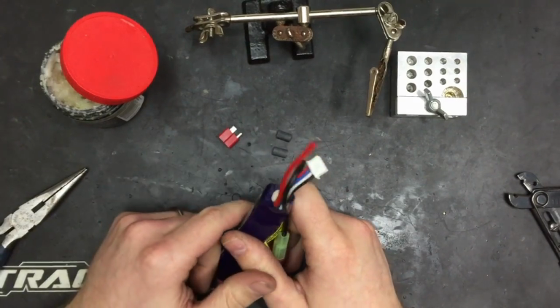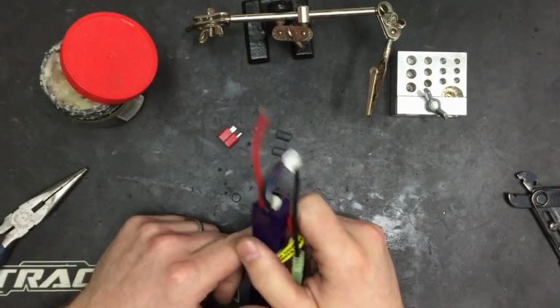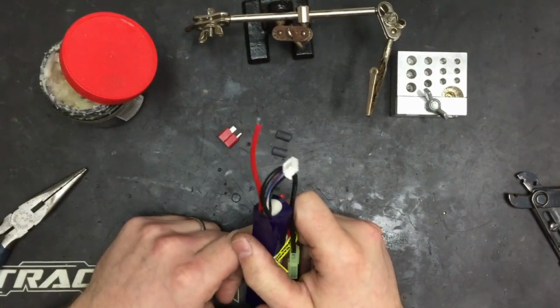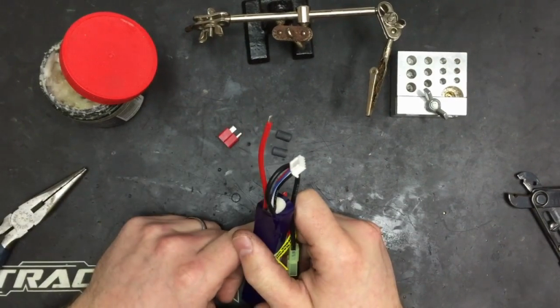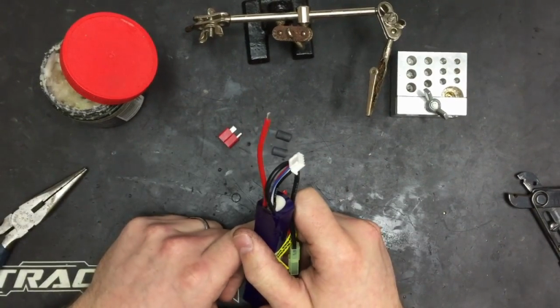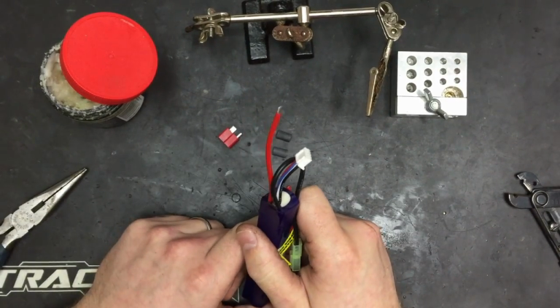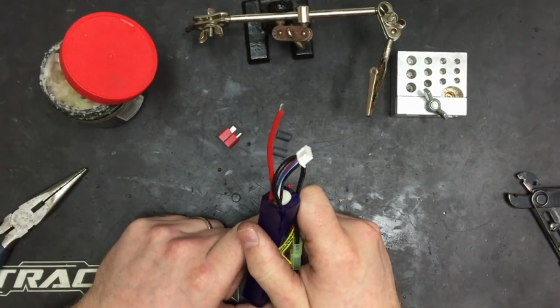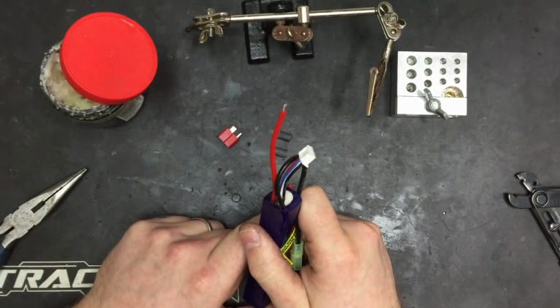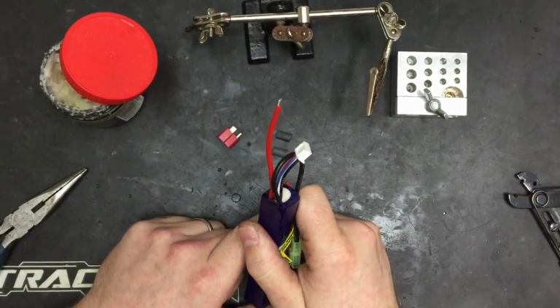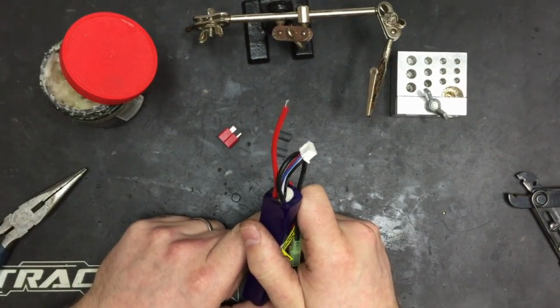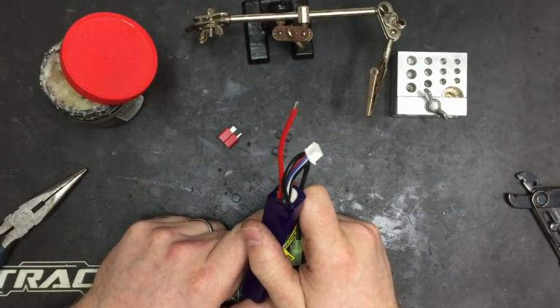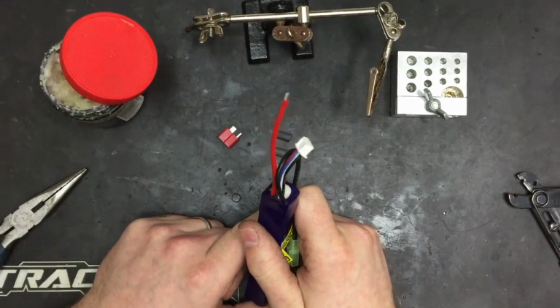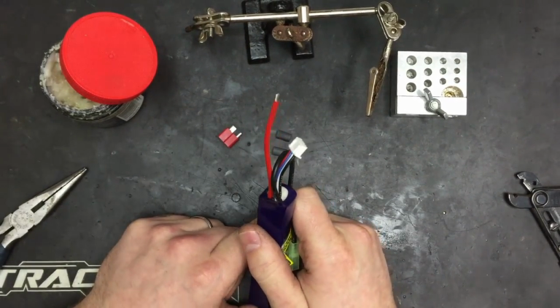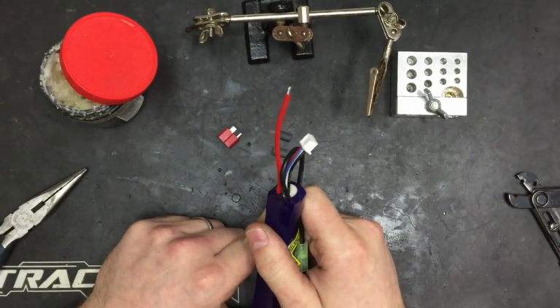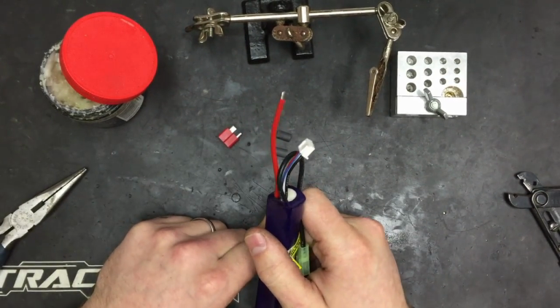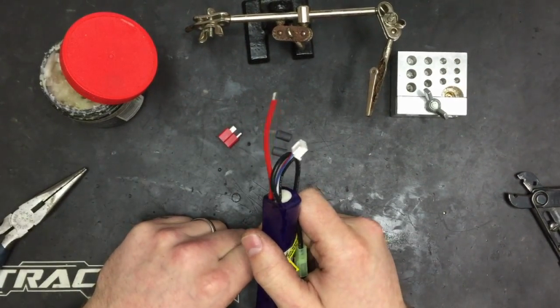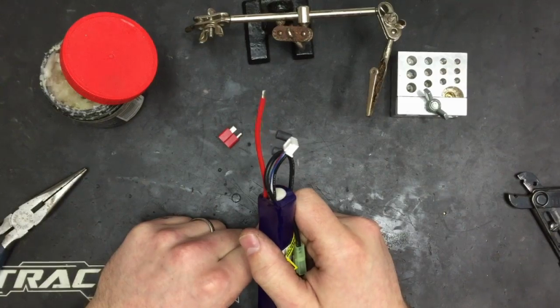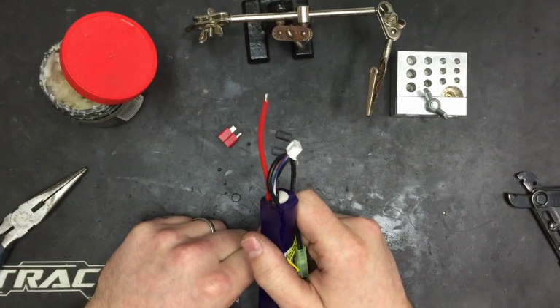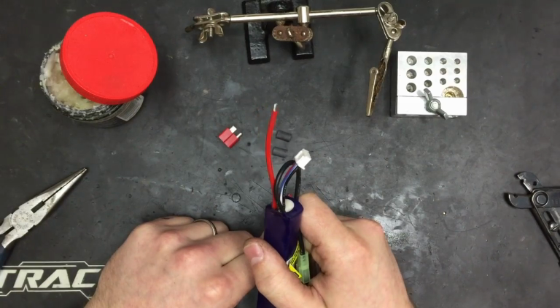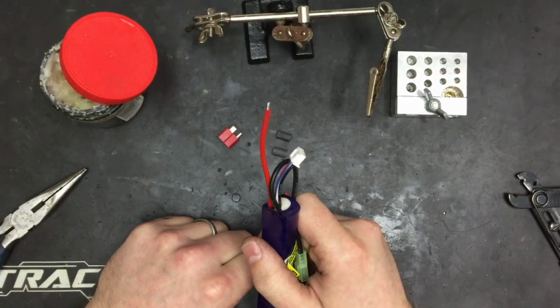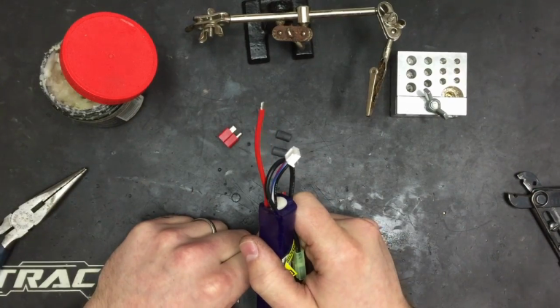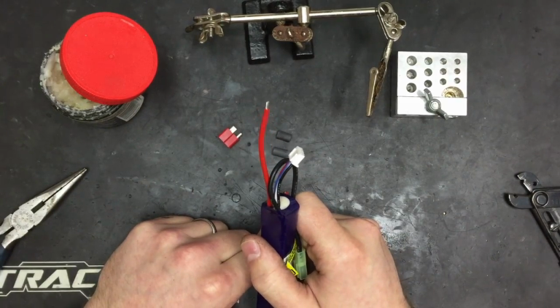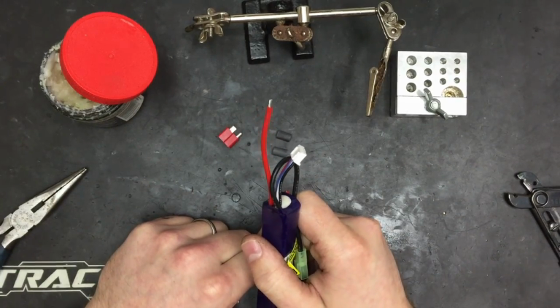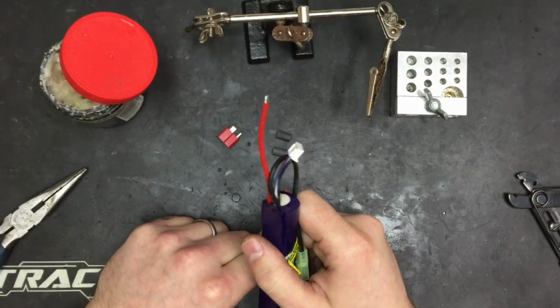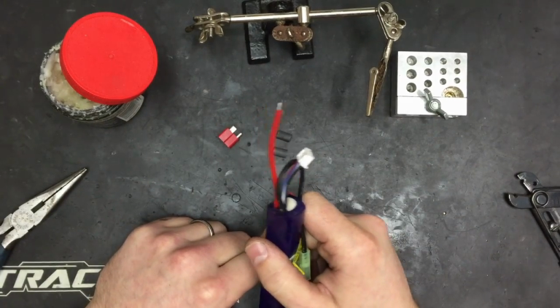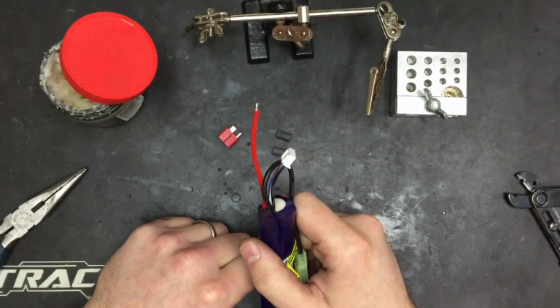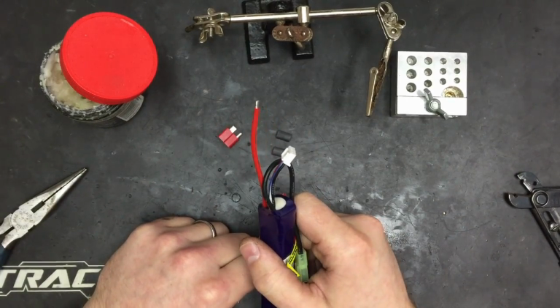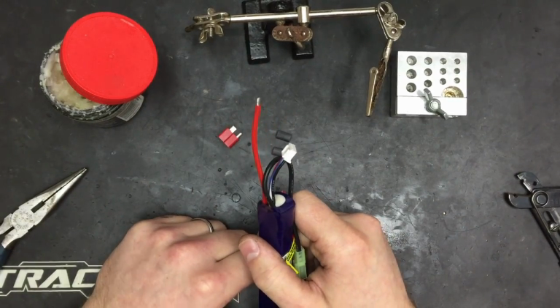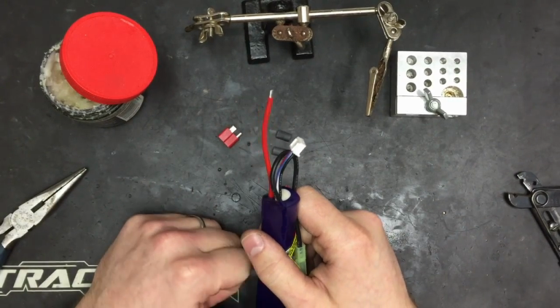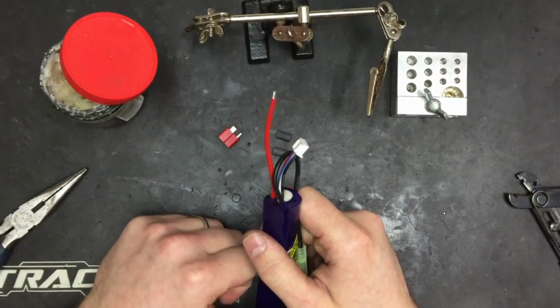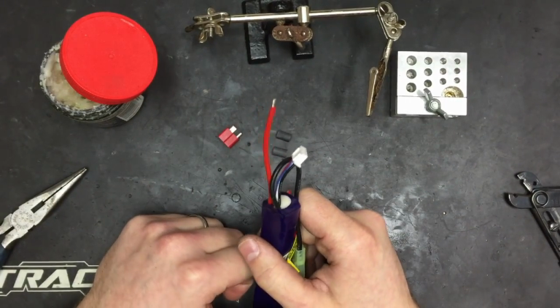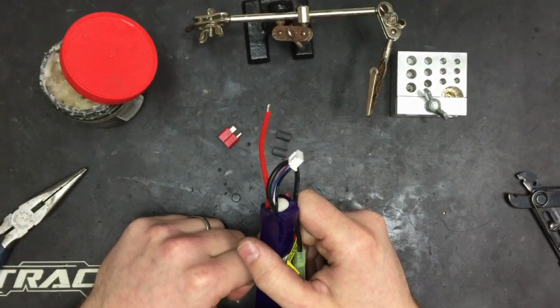You can probably hear there's a bit of a buzz in the background - that's the heat gun and the fume extractor on the soldering station, all doing their job.